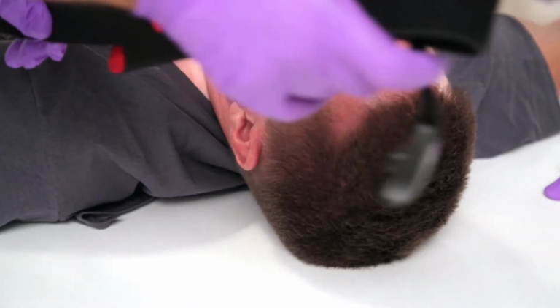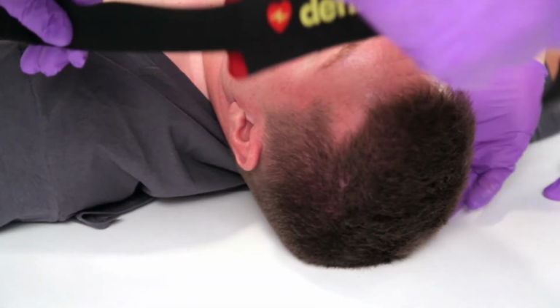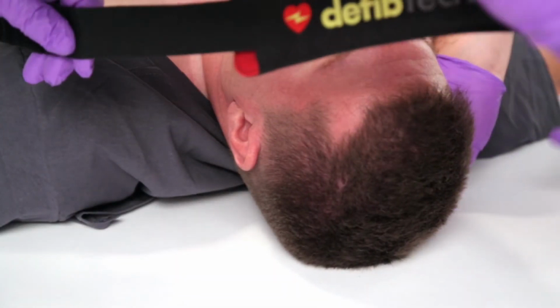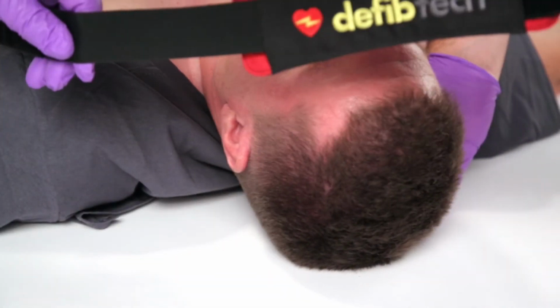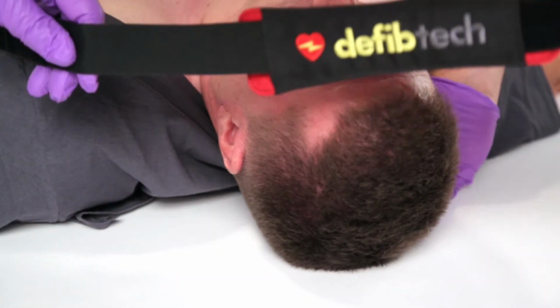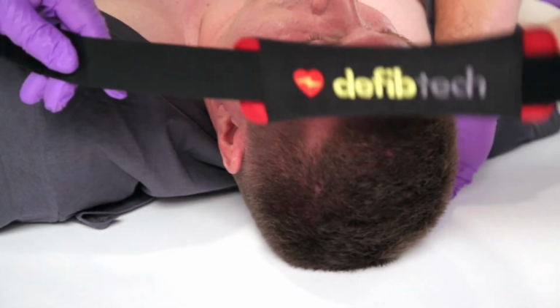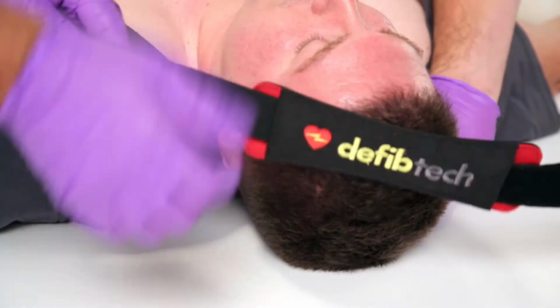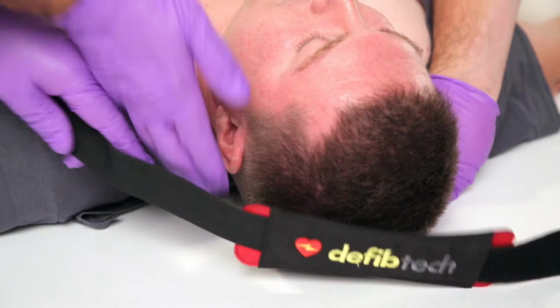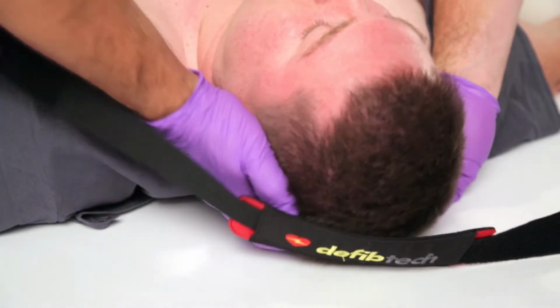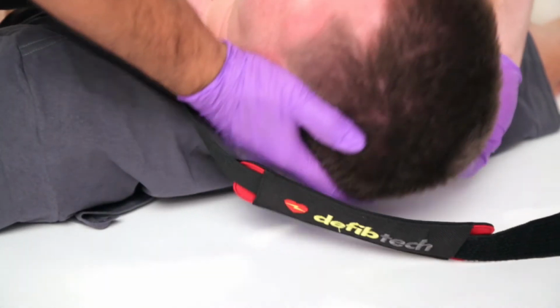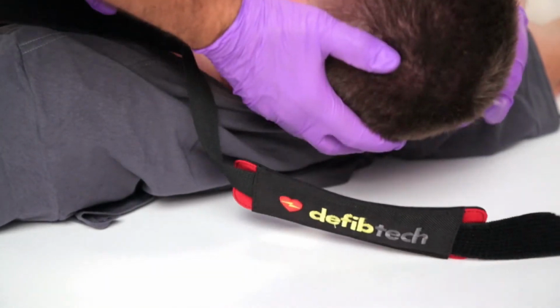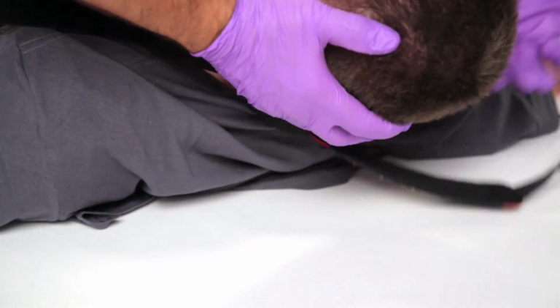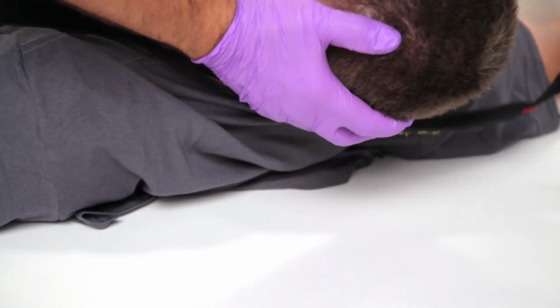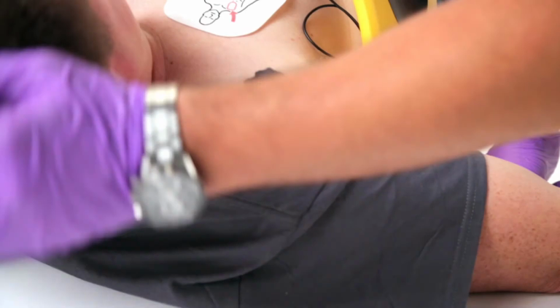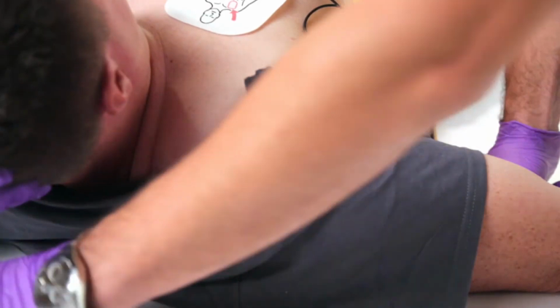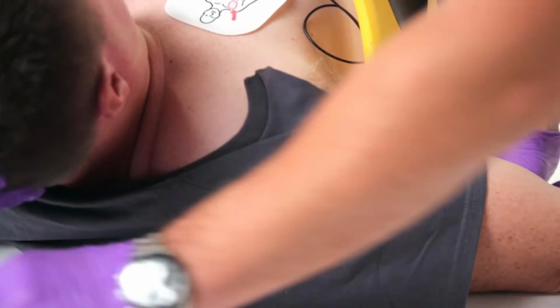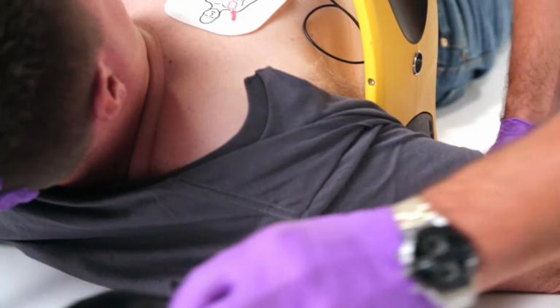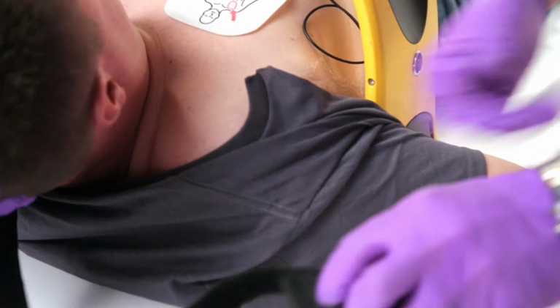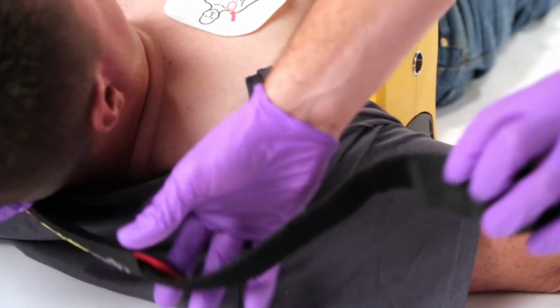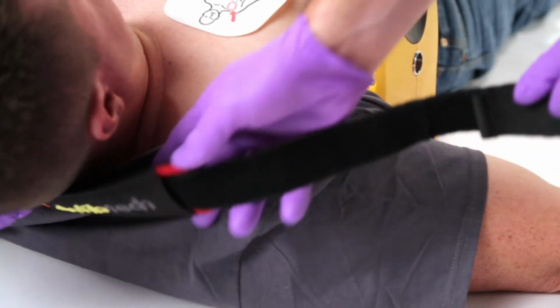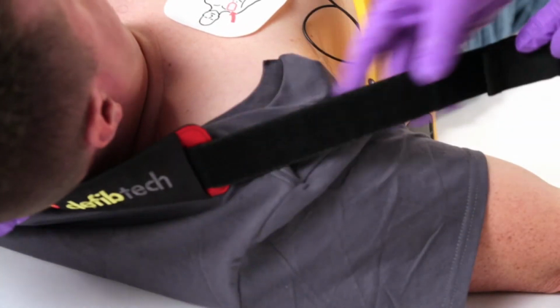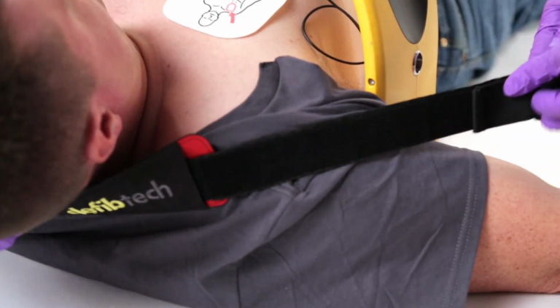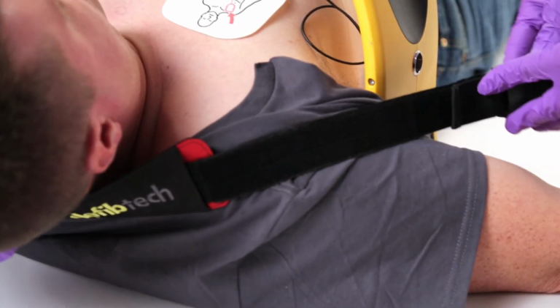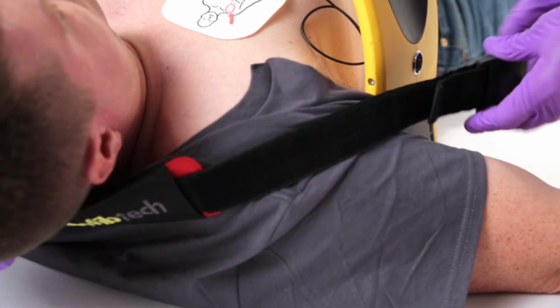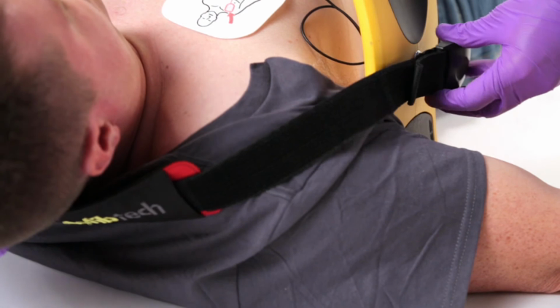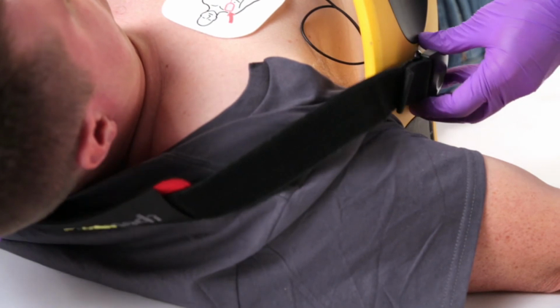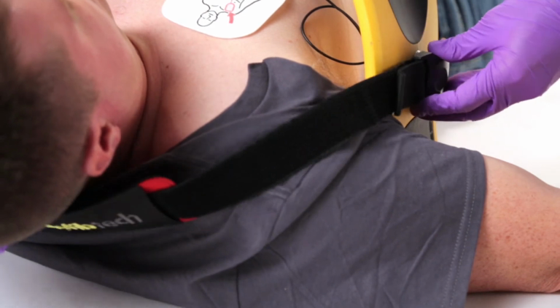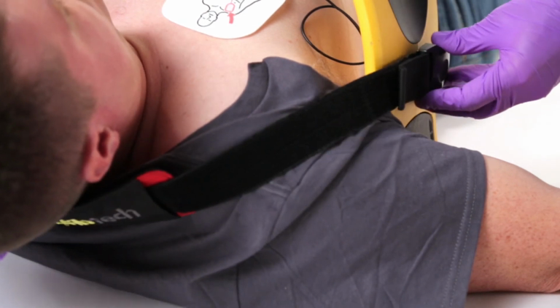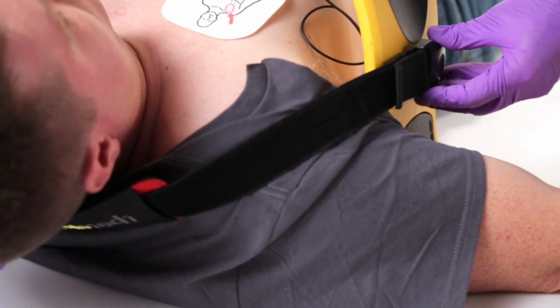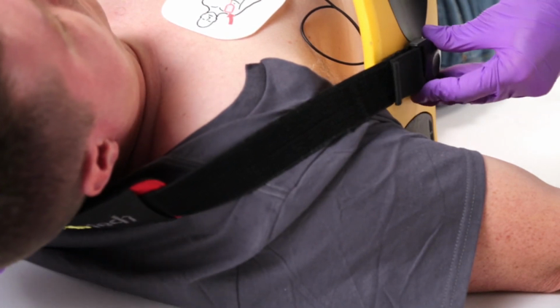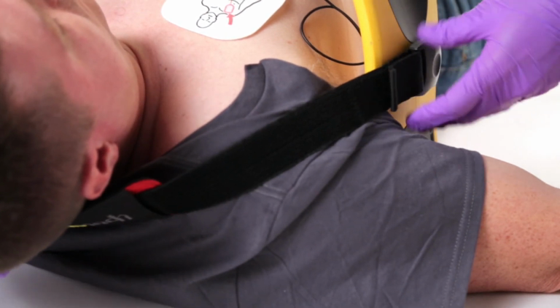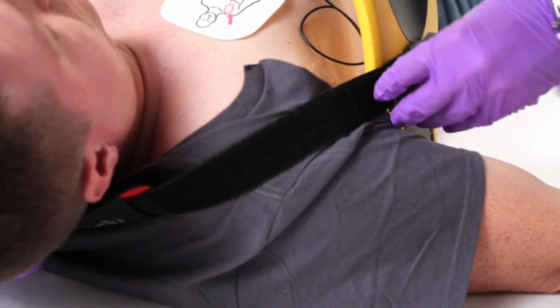Be it on the ground, in an ambulance cot, a moving vehicle, or intra-hospital transport, the Lifeline Arm is your solution for uninterrupted CPR.